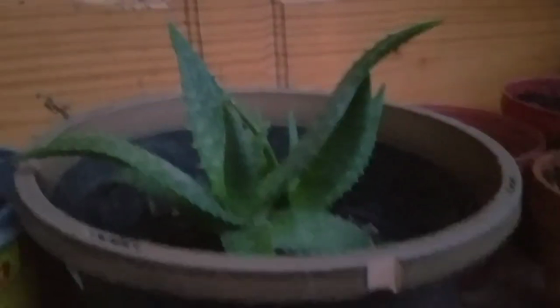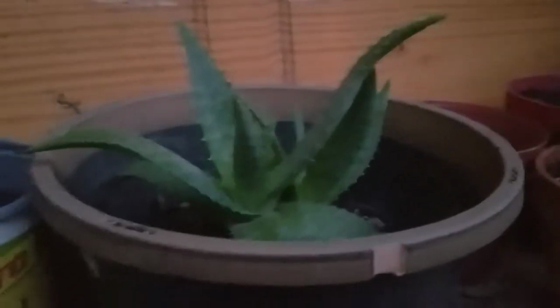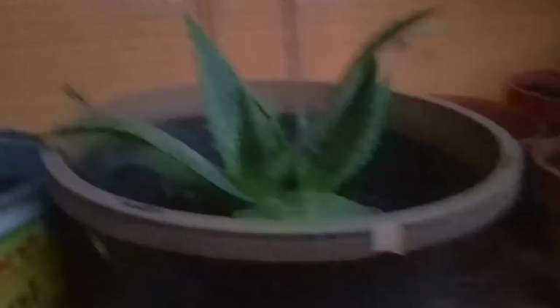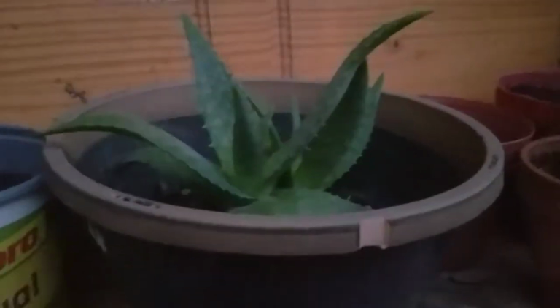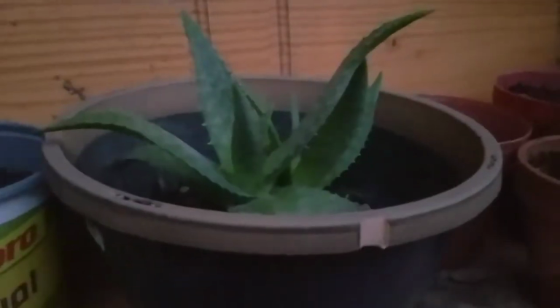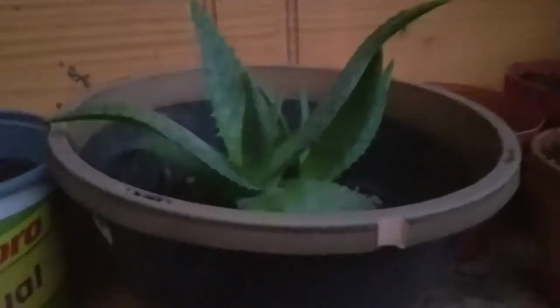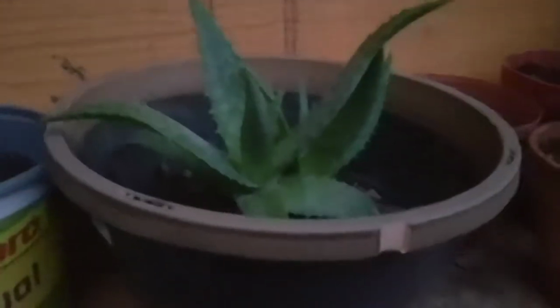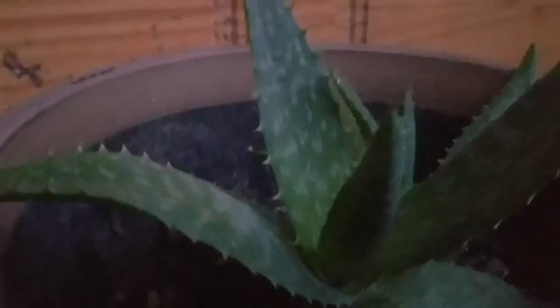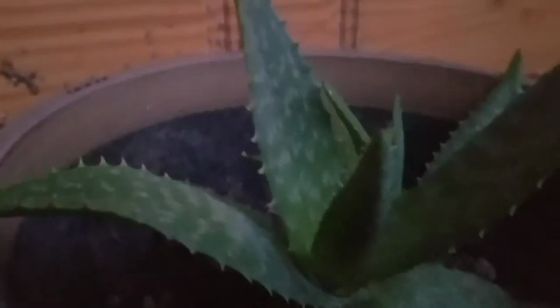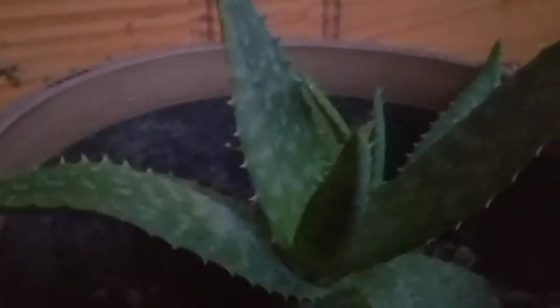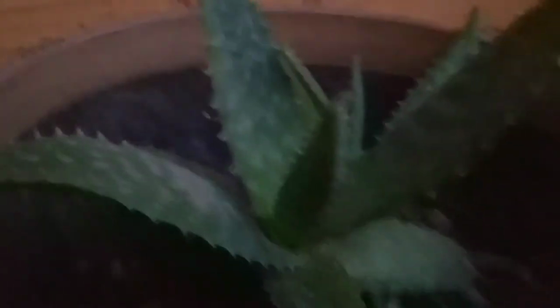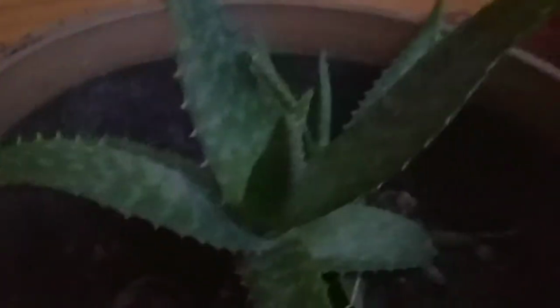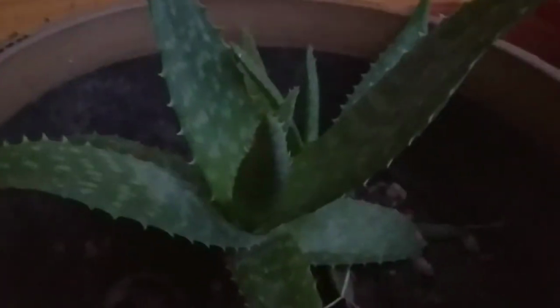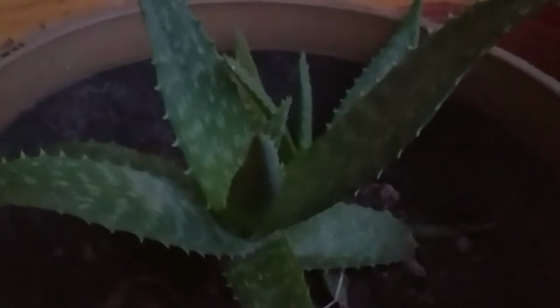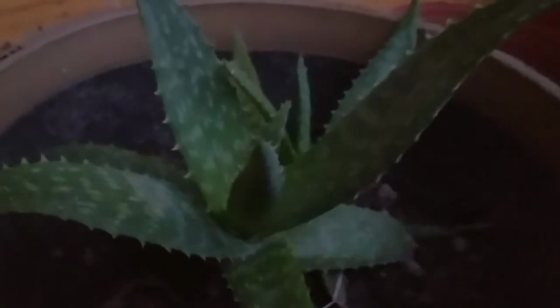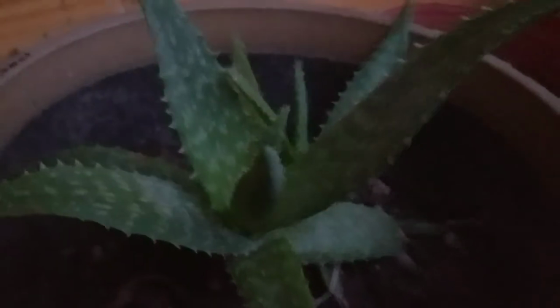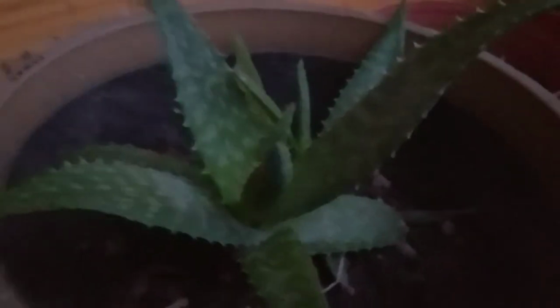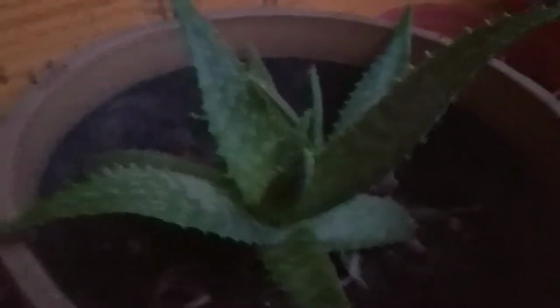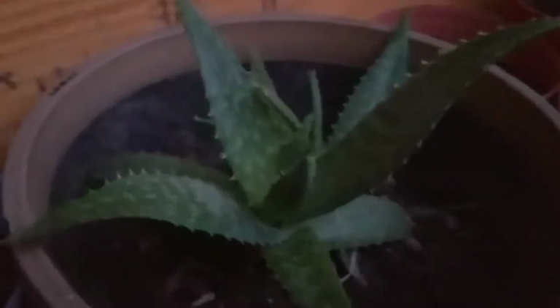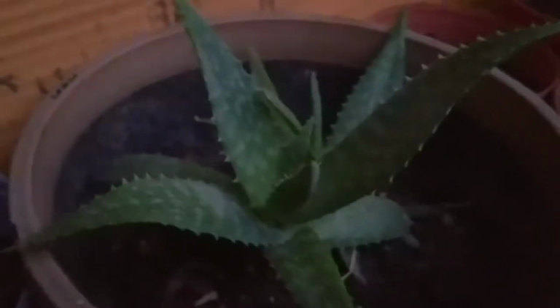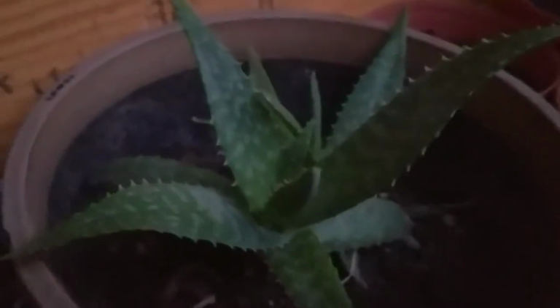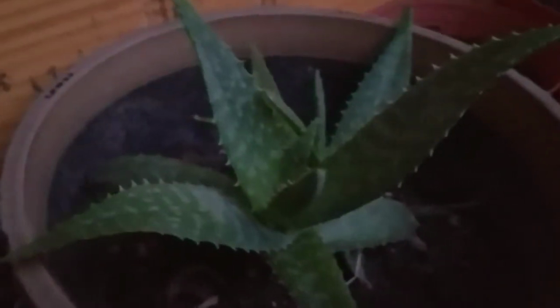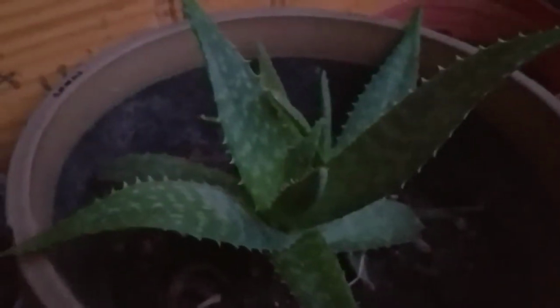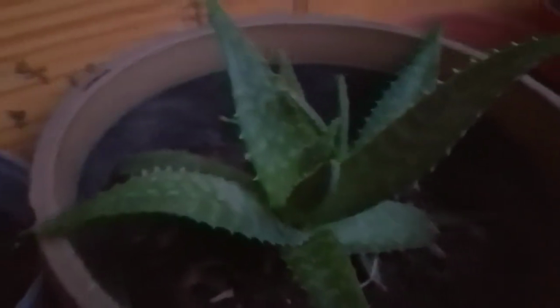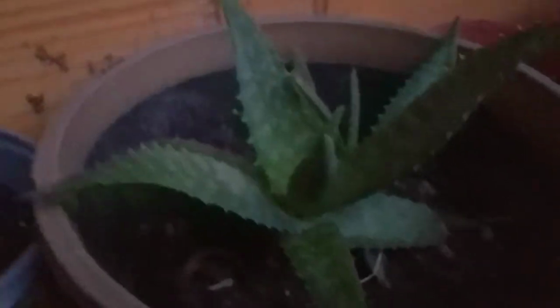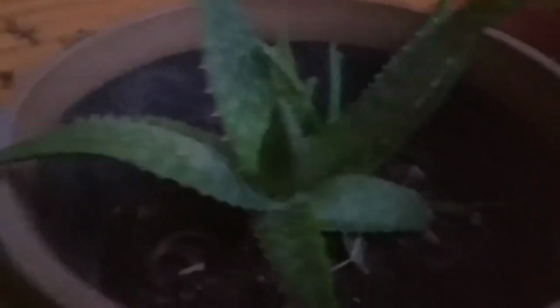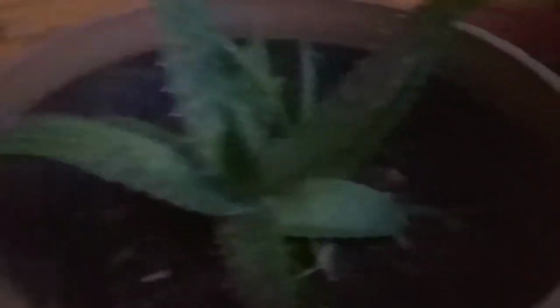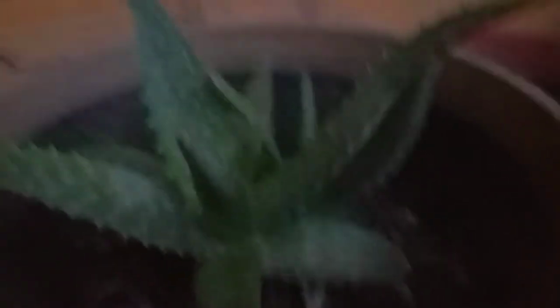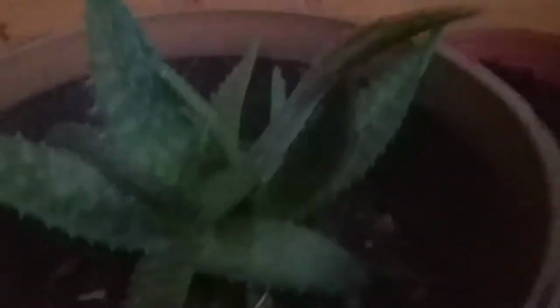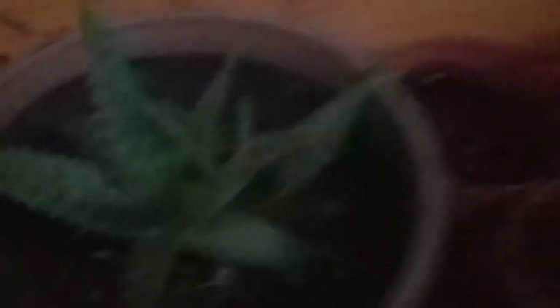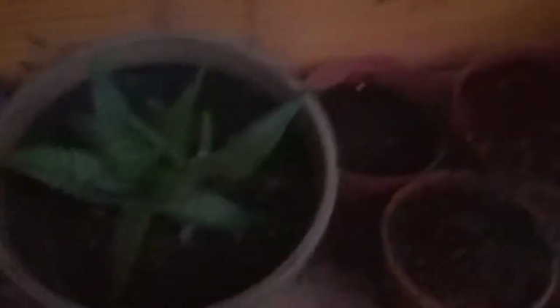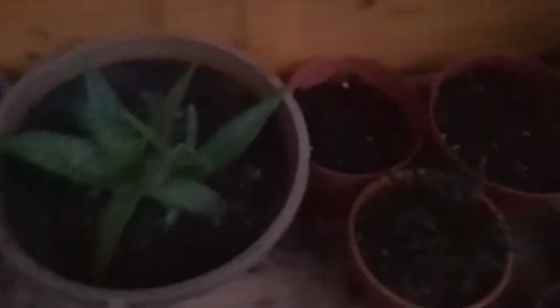This is an aloe vera plant. It's getting pretty big — I'm gonna have to repot this one.